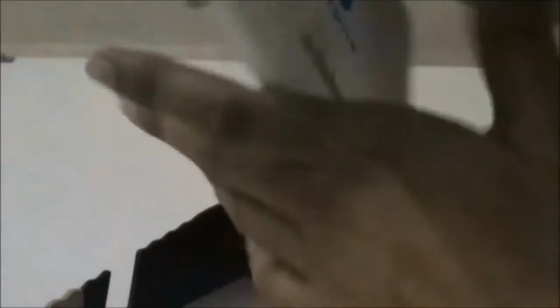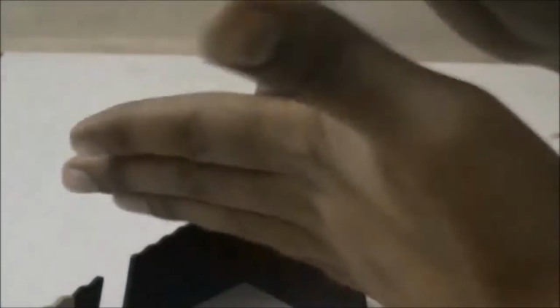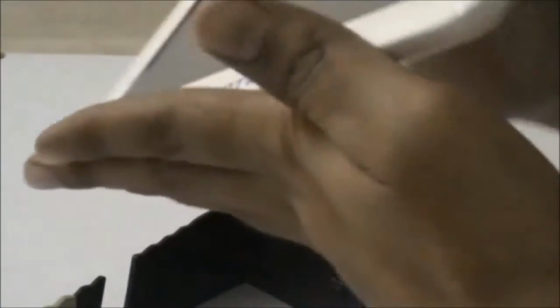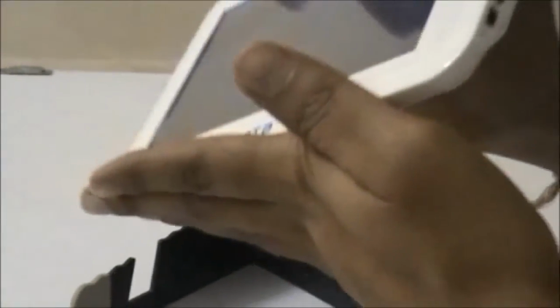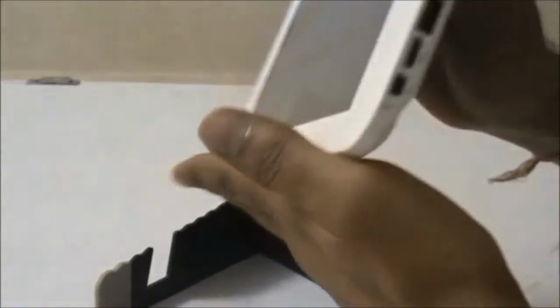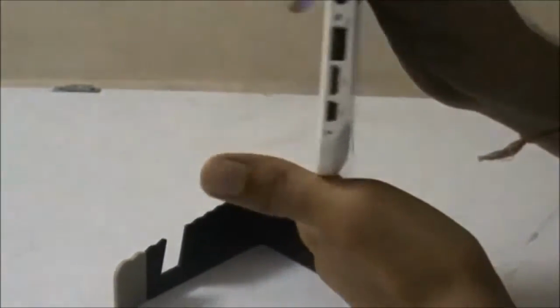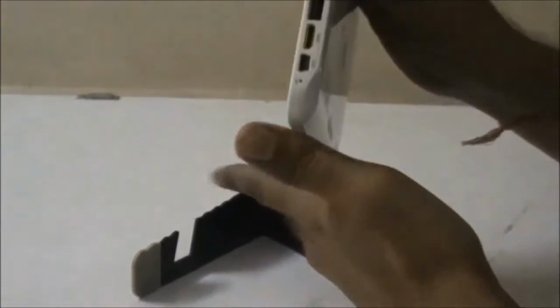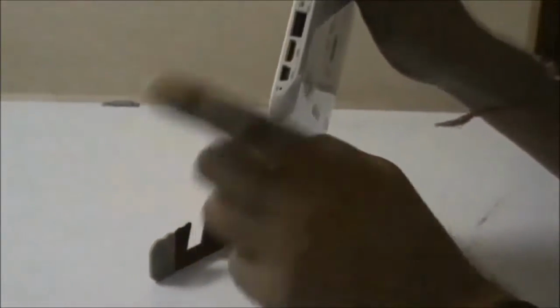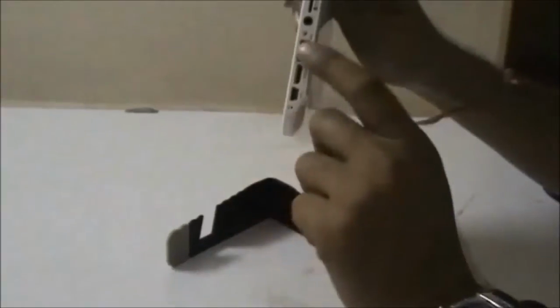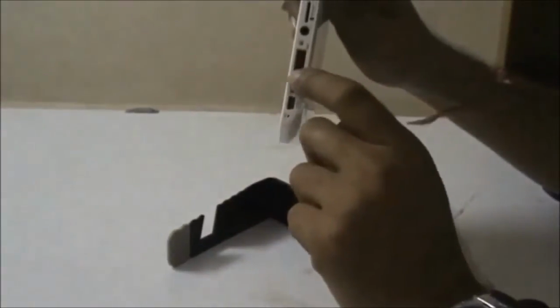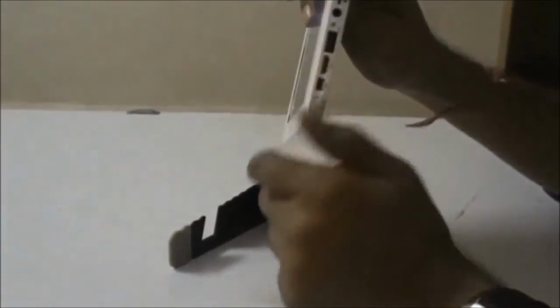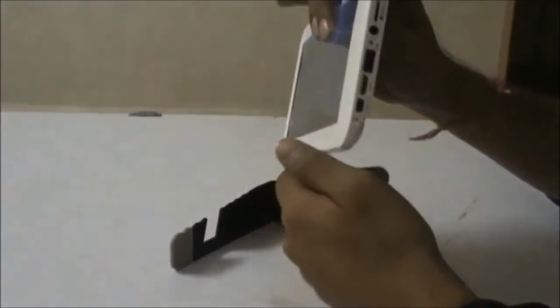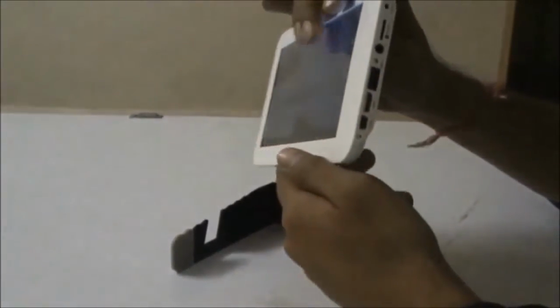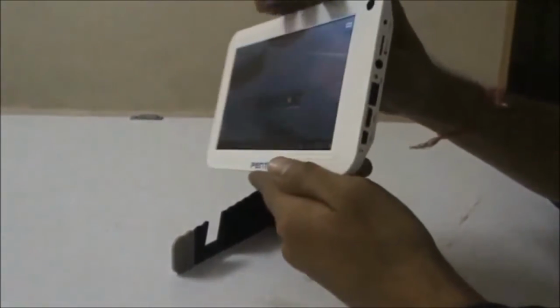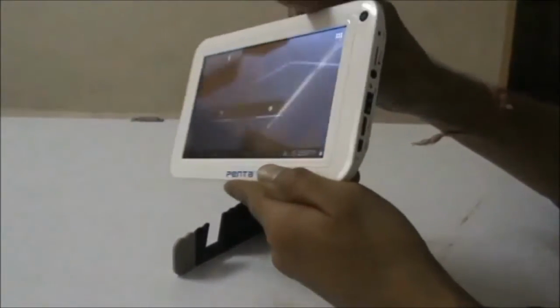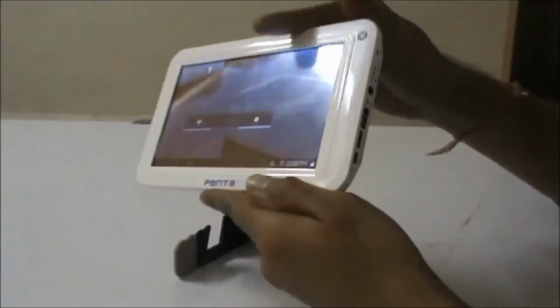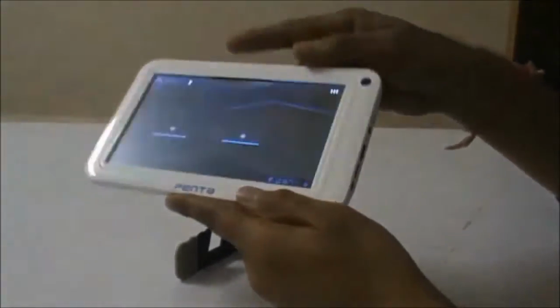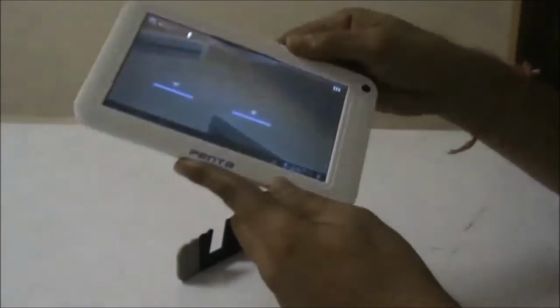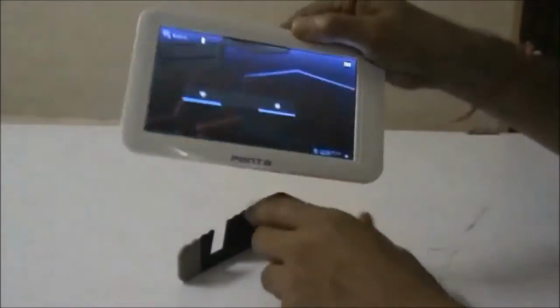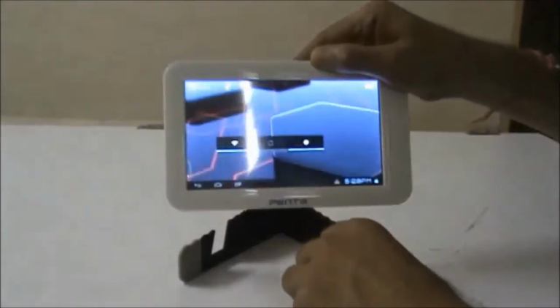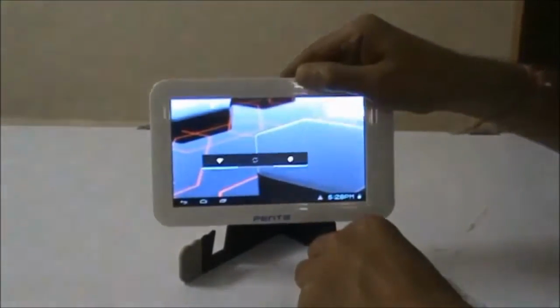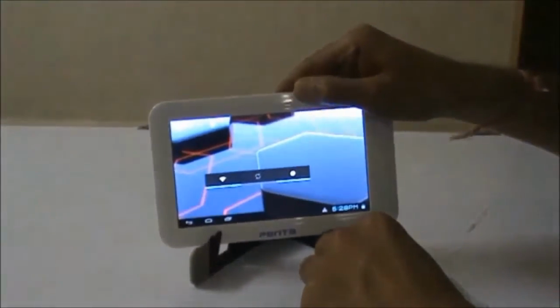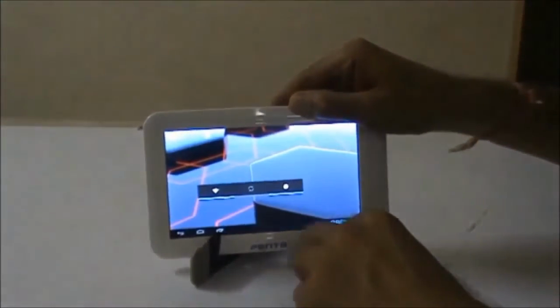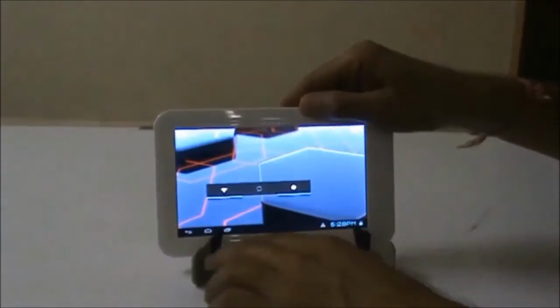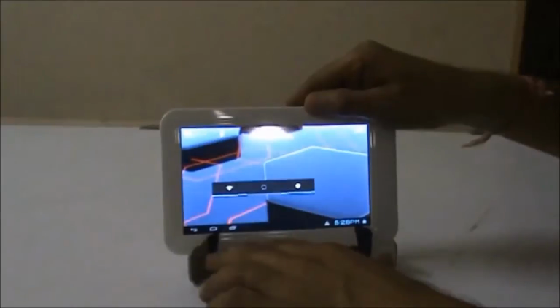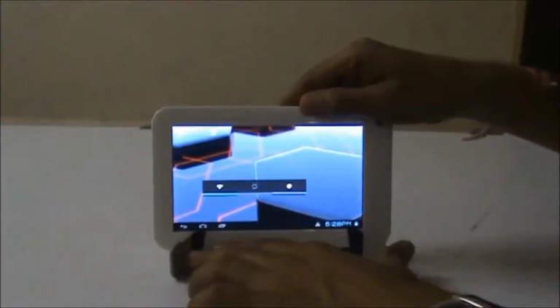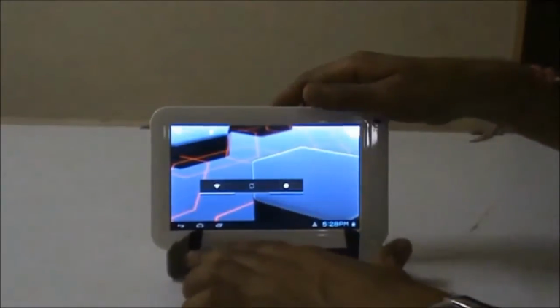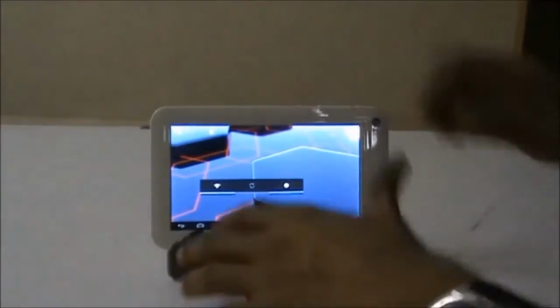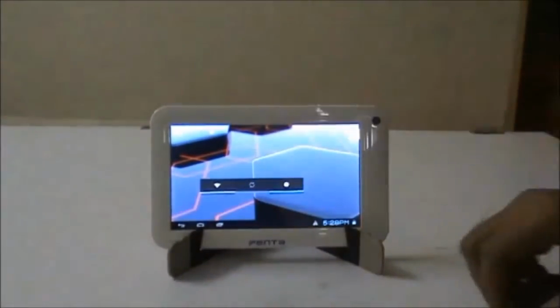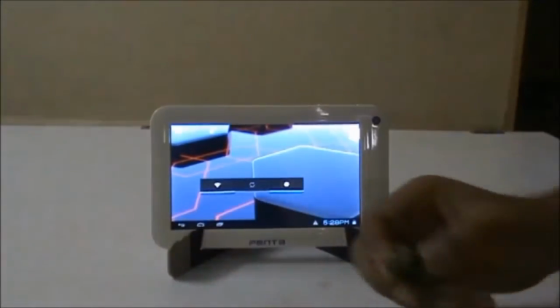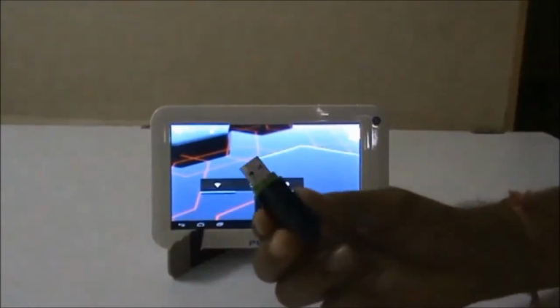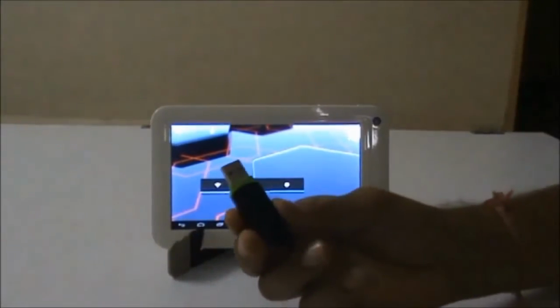At the right hand side of the tablet you can see the various connectivity ports. I am going to use one of the ports, which is the USB 2.0 port, to connect this usual pen drive.